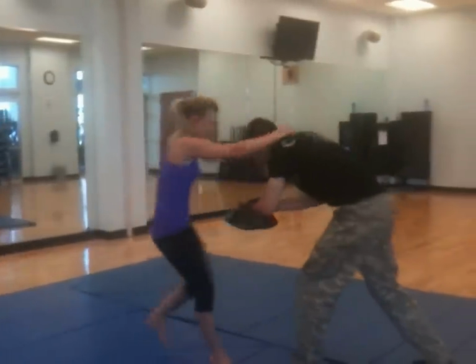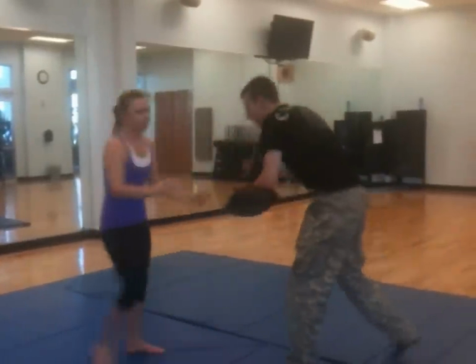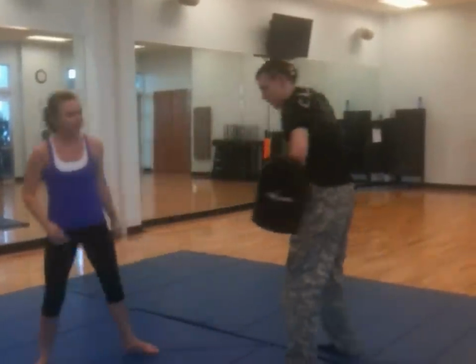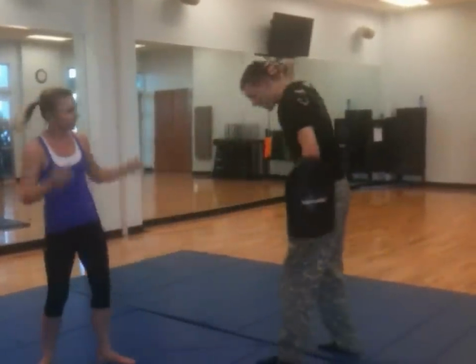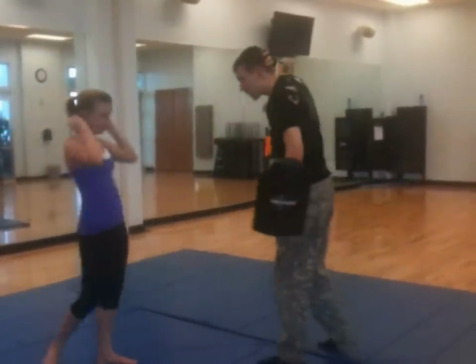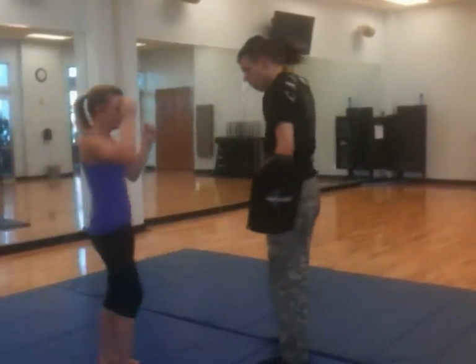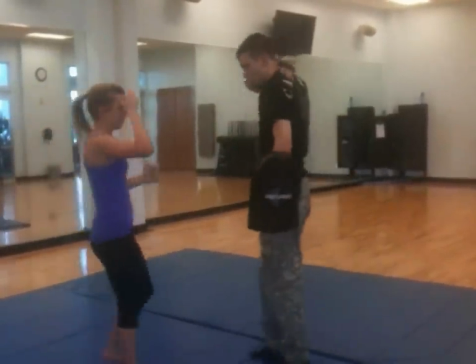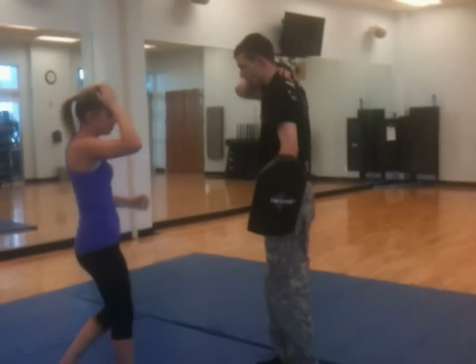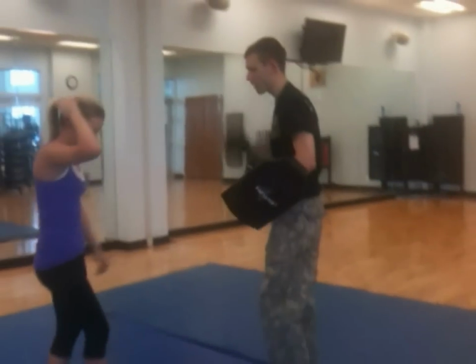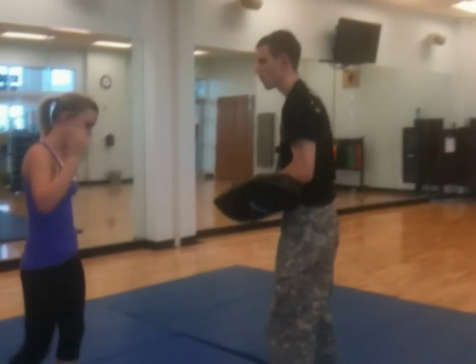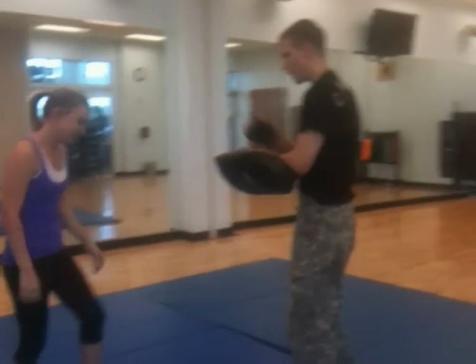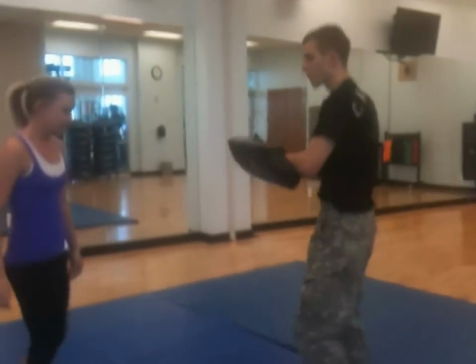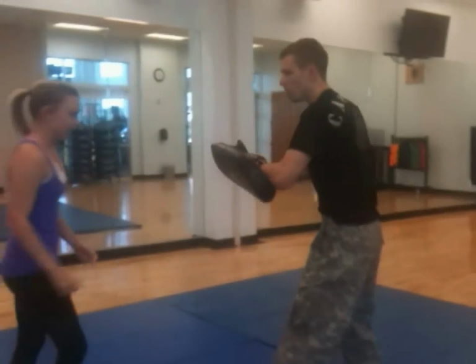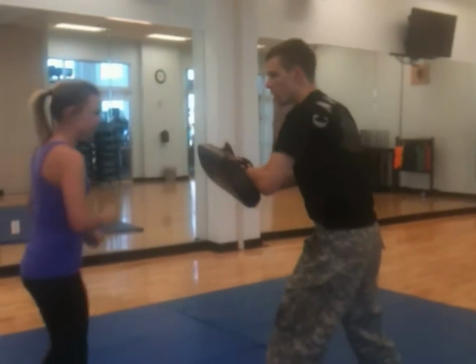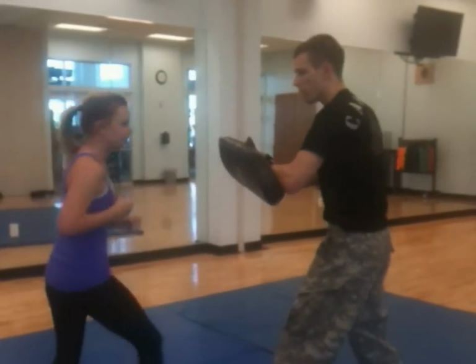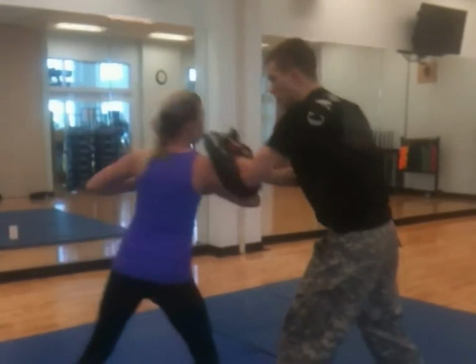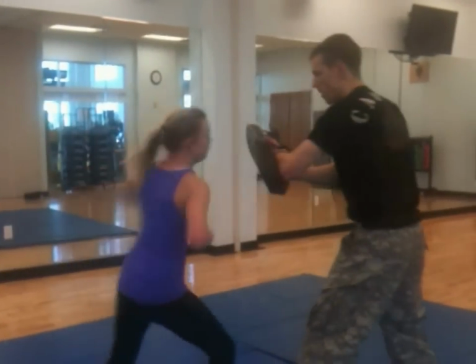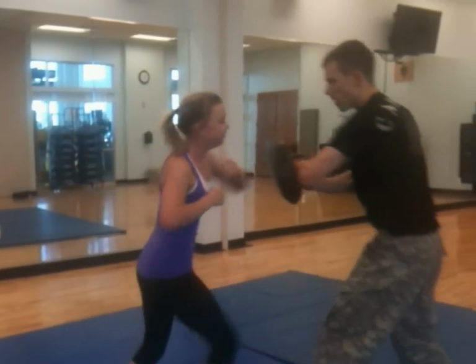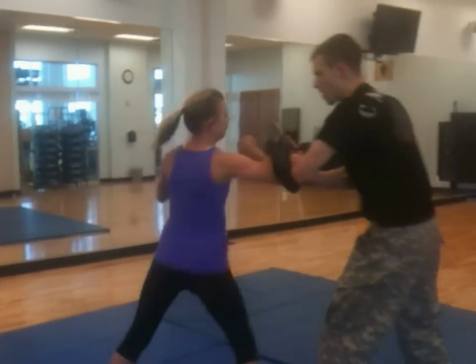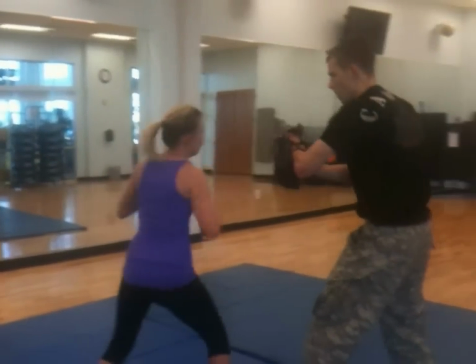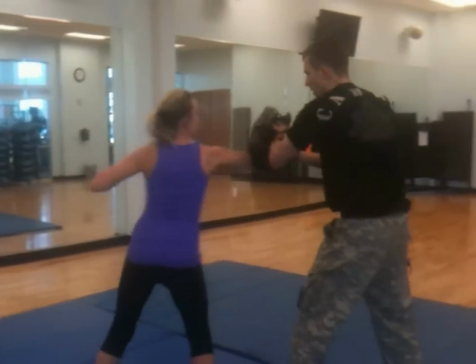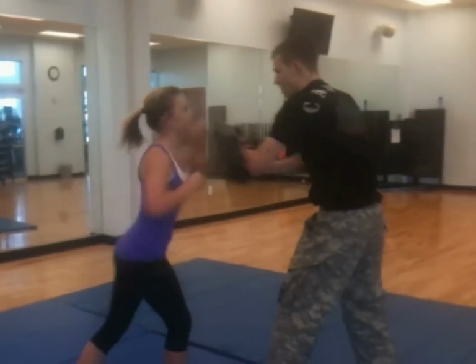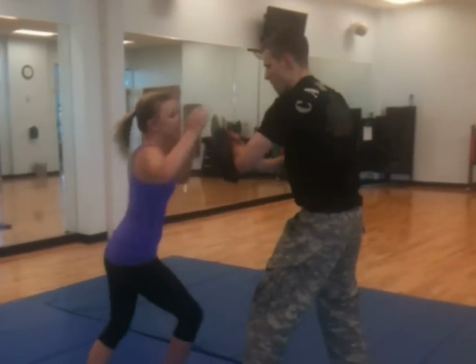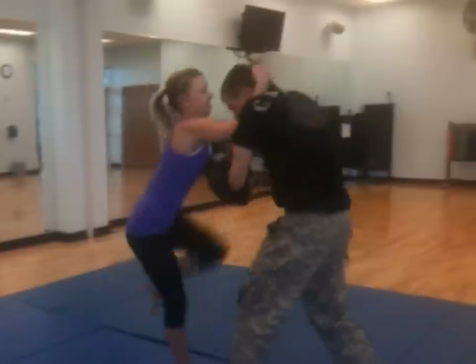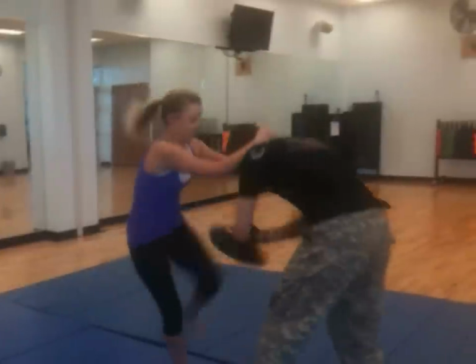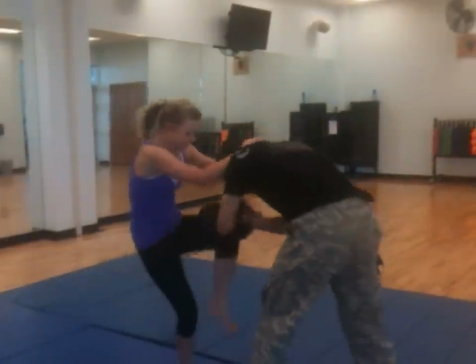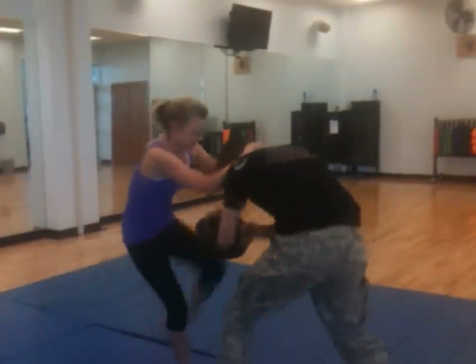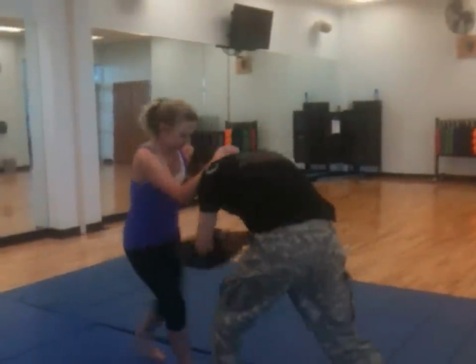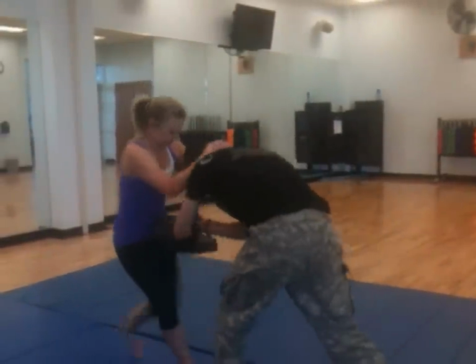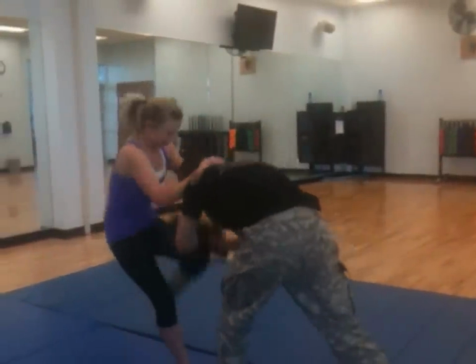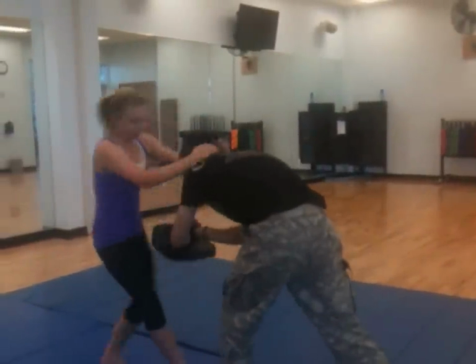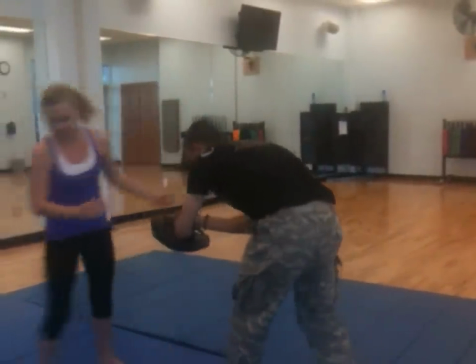Pull knee by the head — not the neck. Not the neck. Again. And switch.